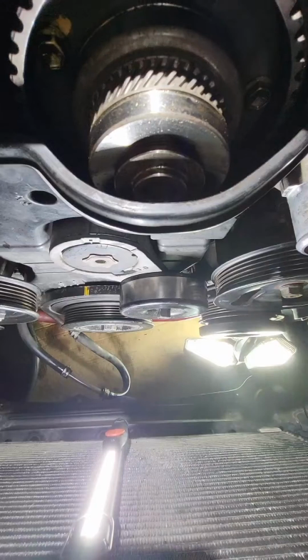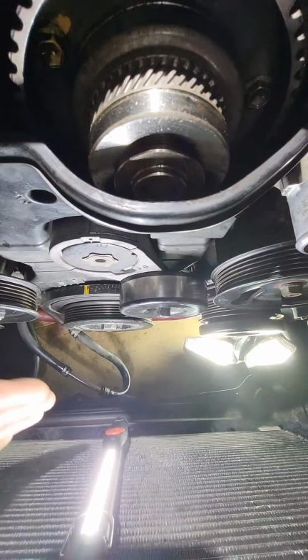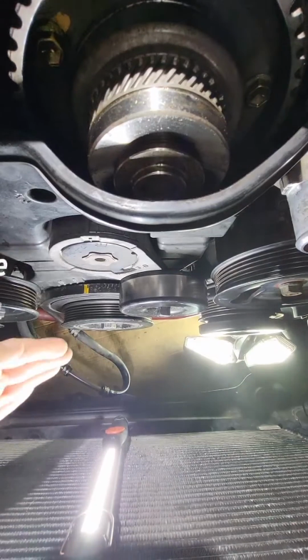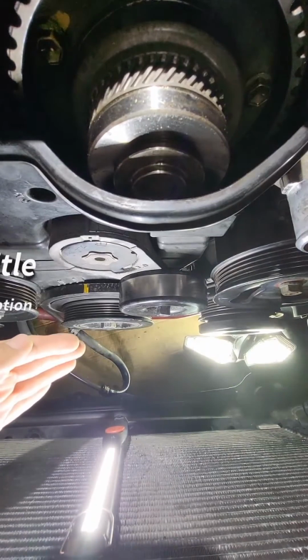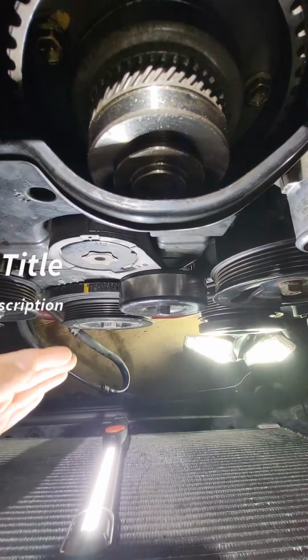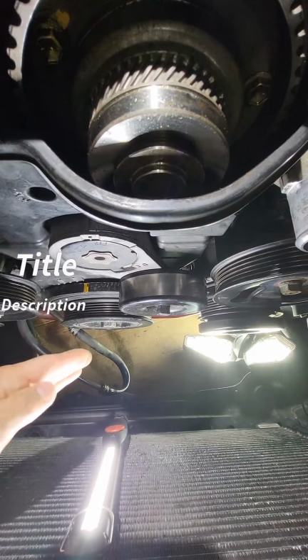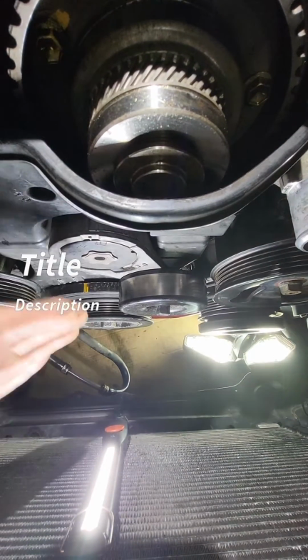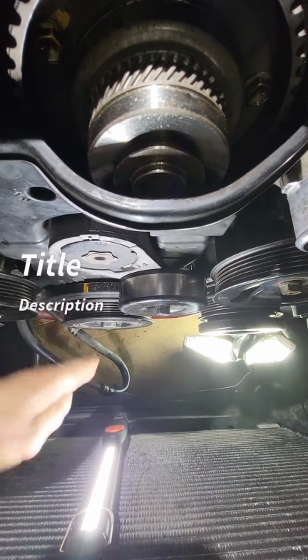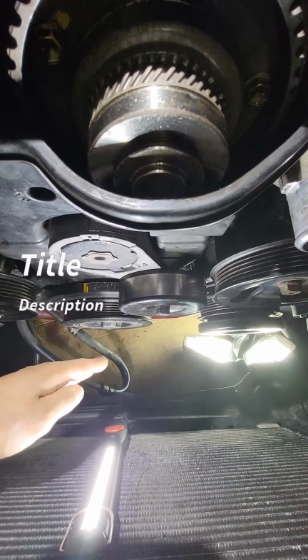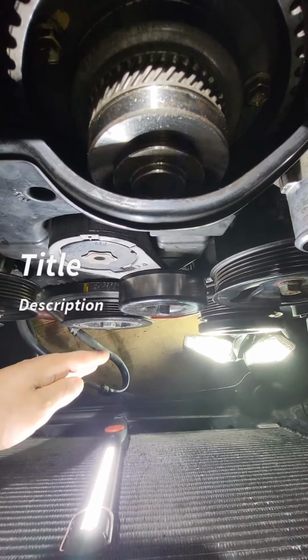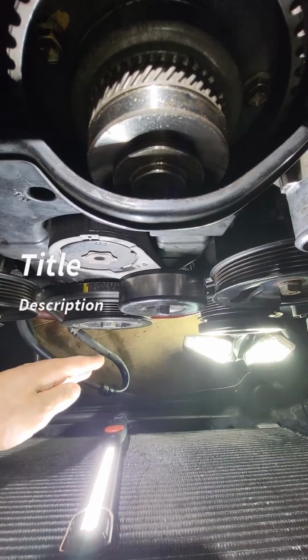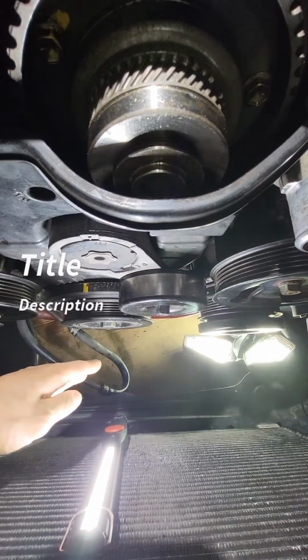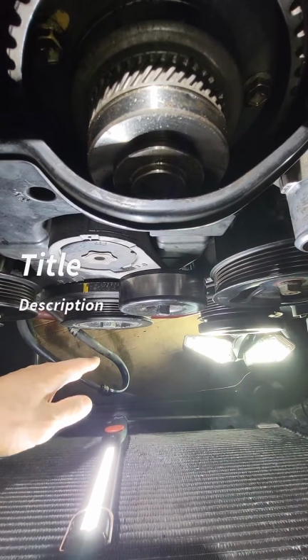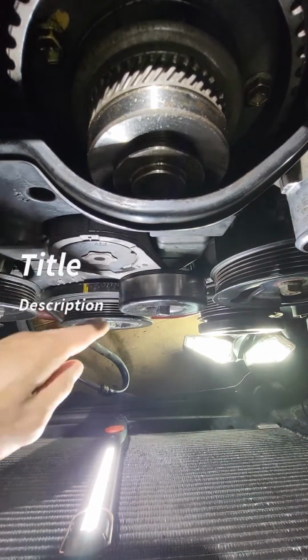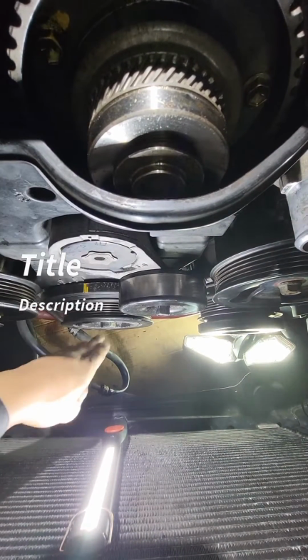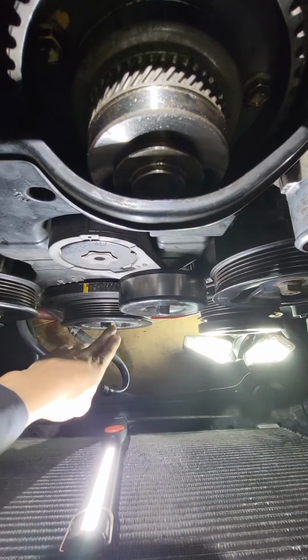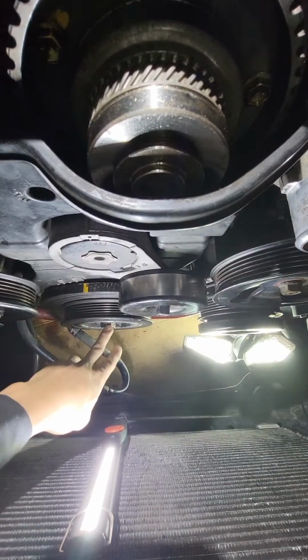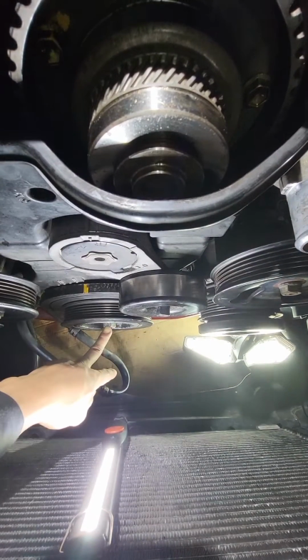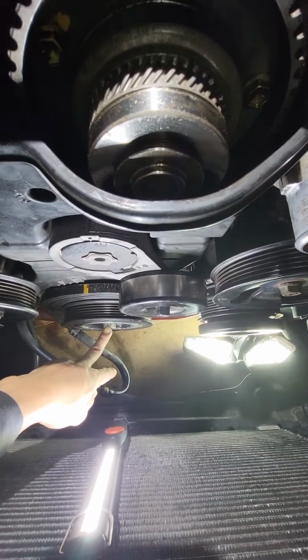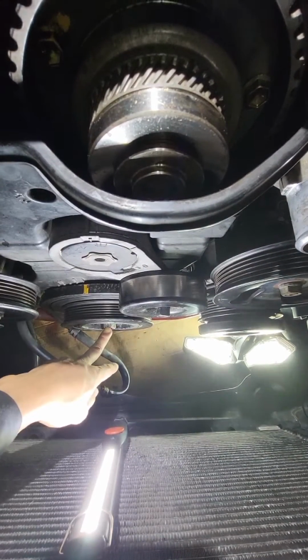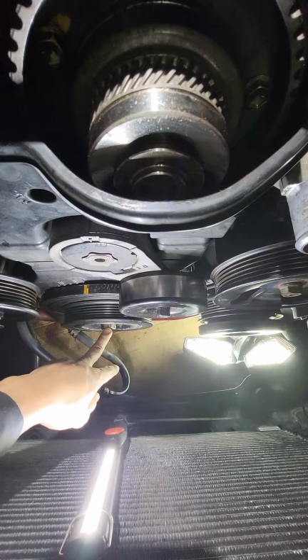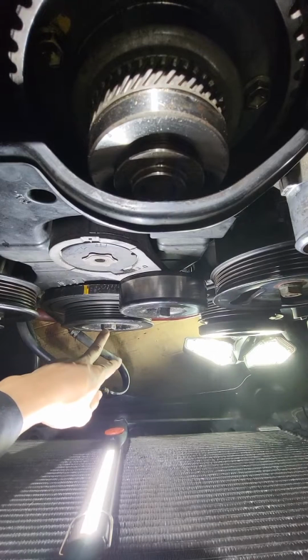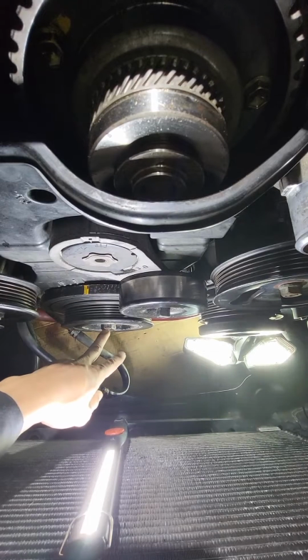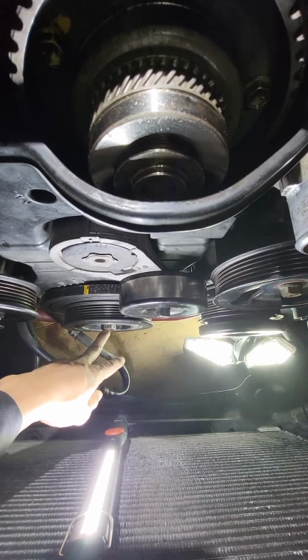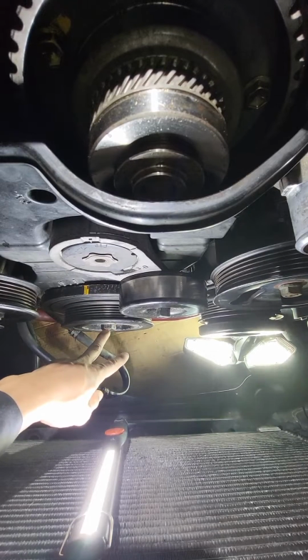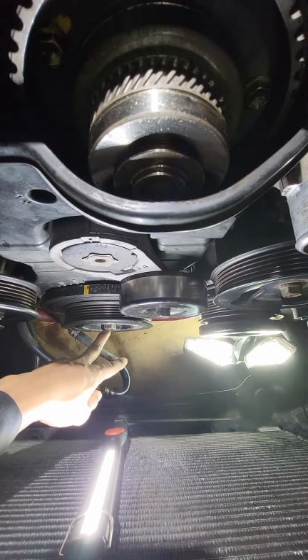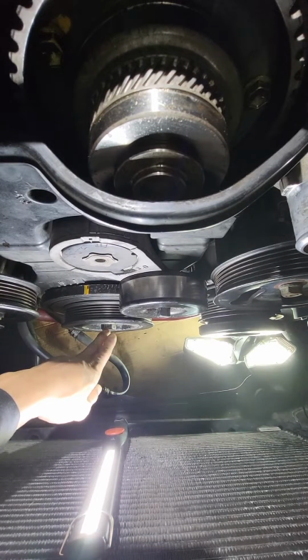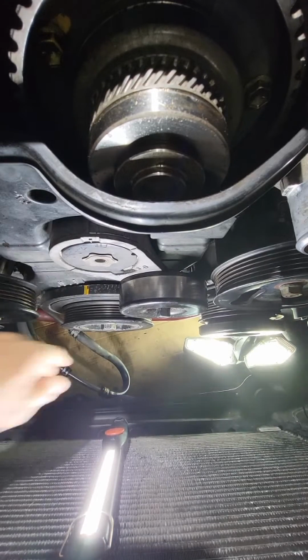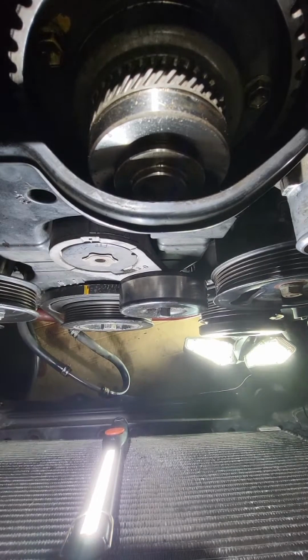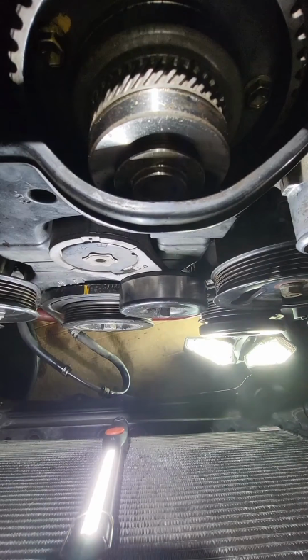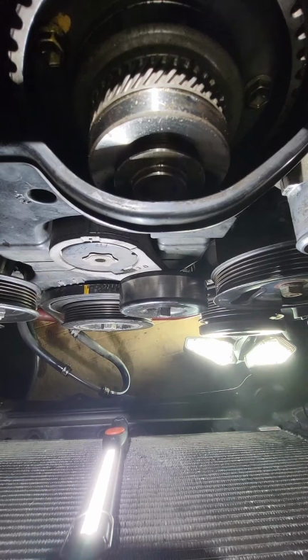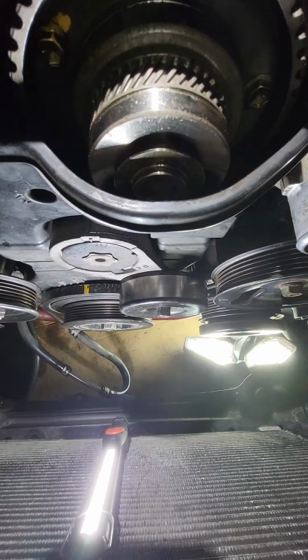I'm going to show you guys how to tighten the crankshaft pulley bolt without using a tool.